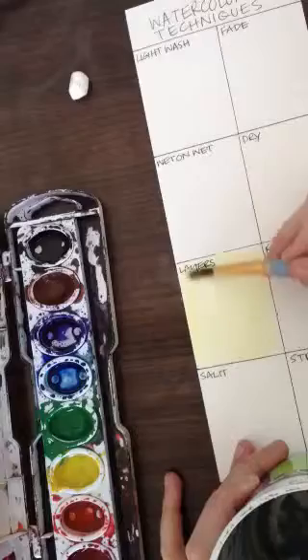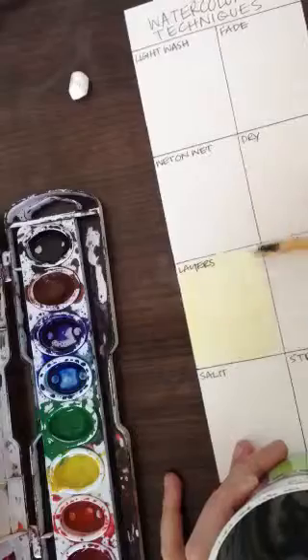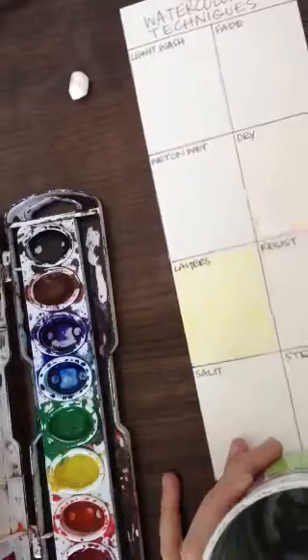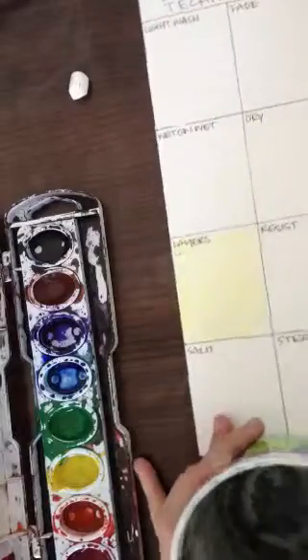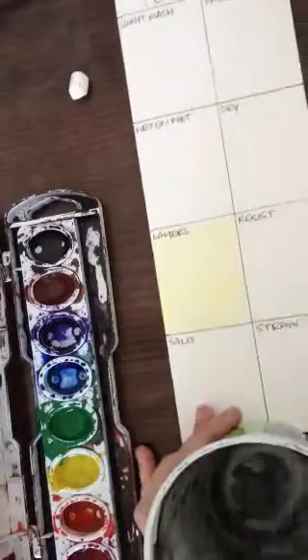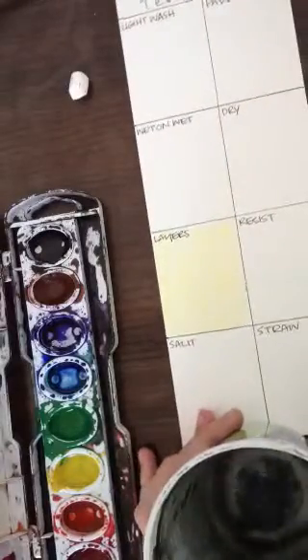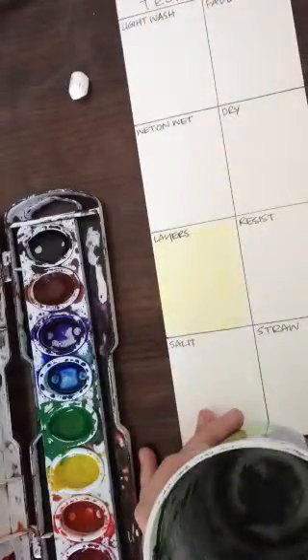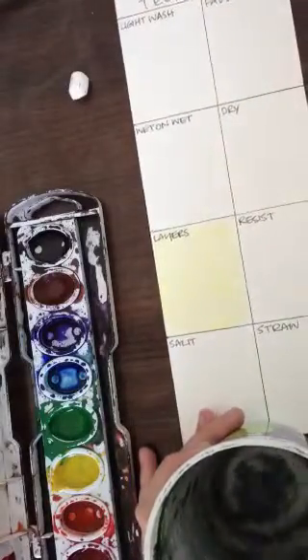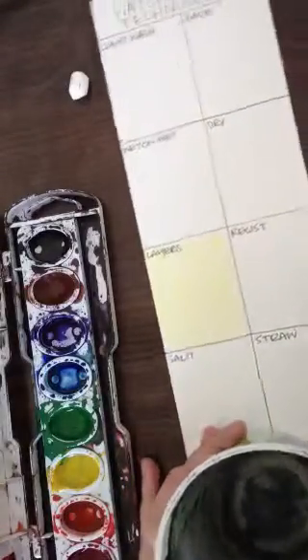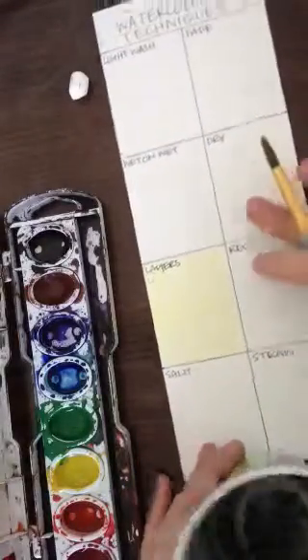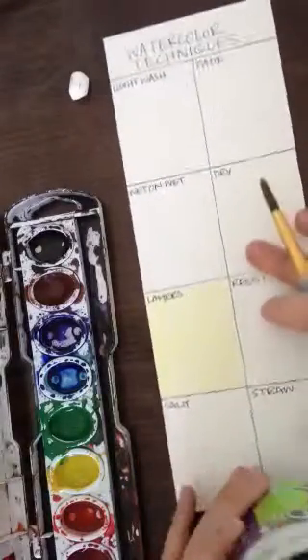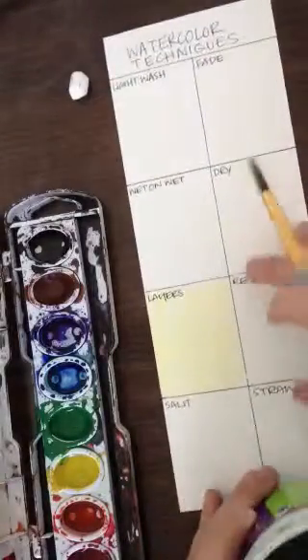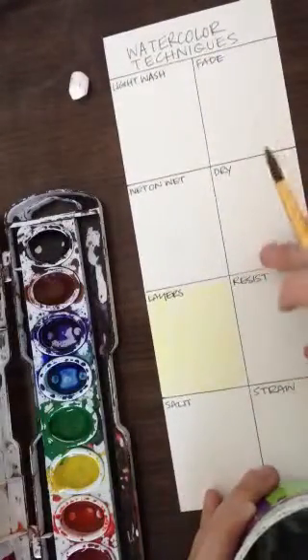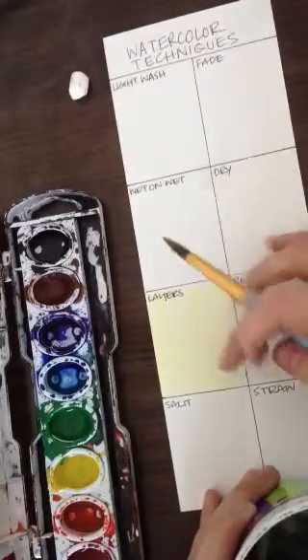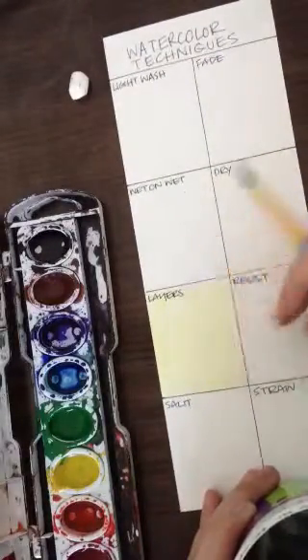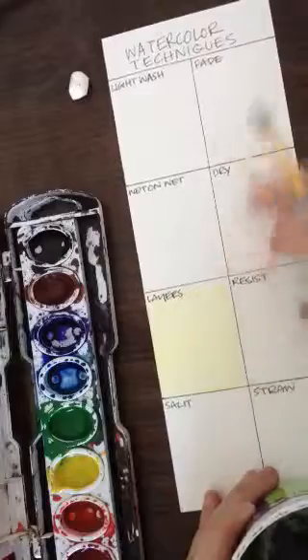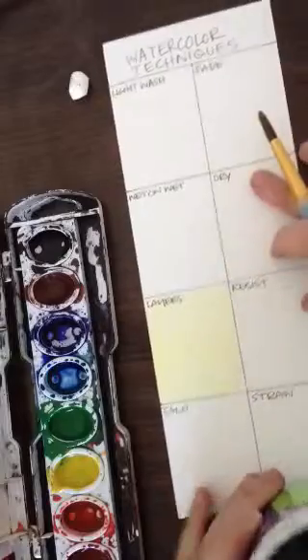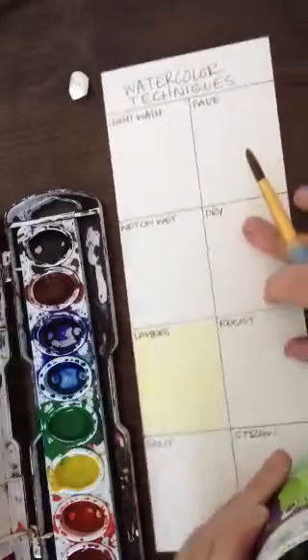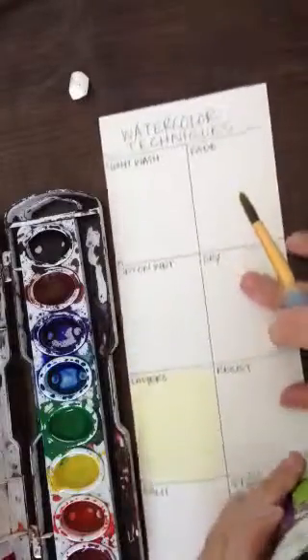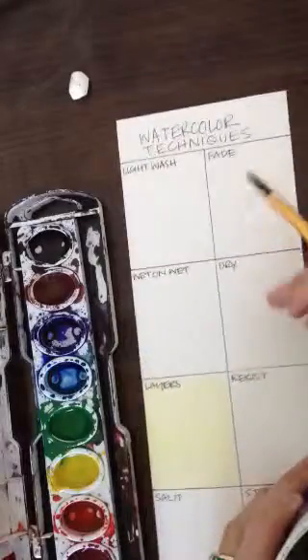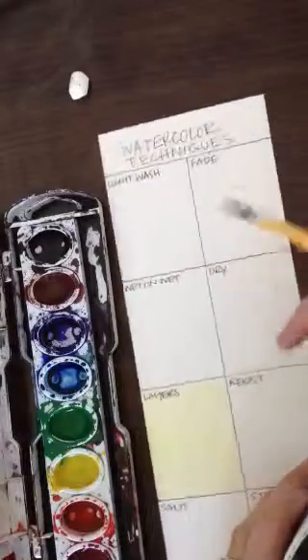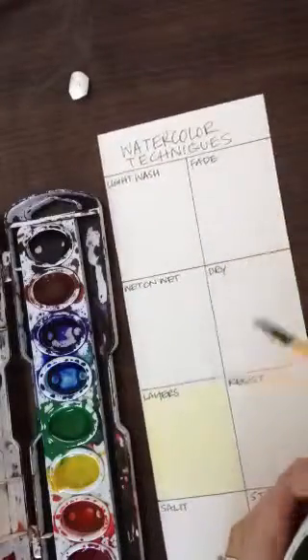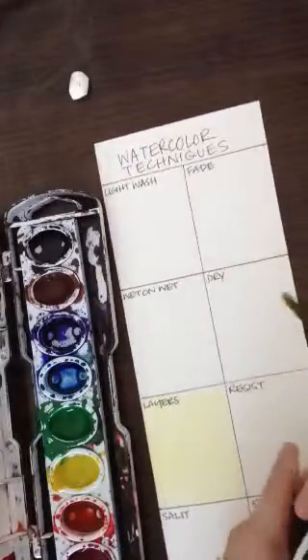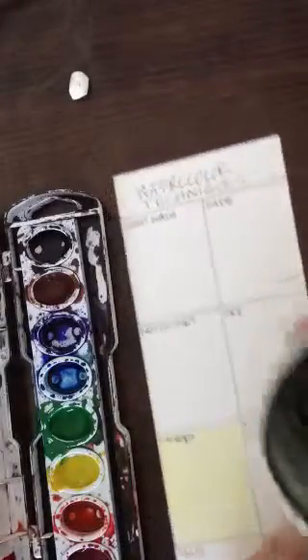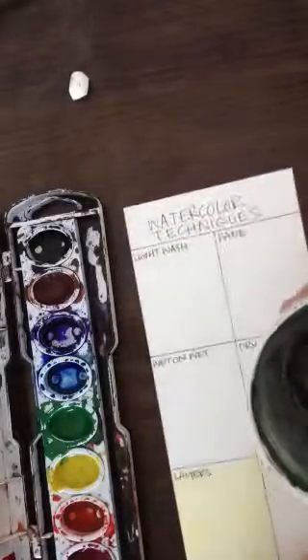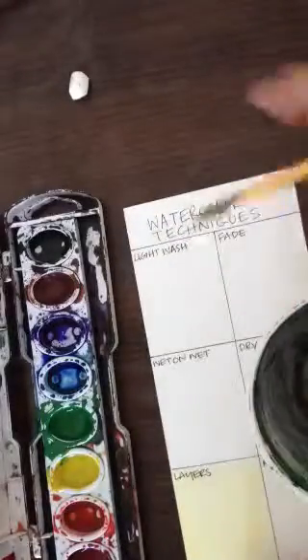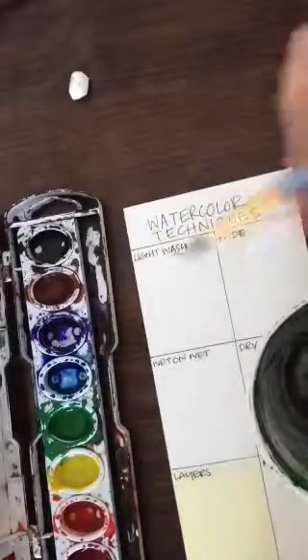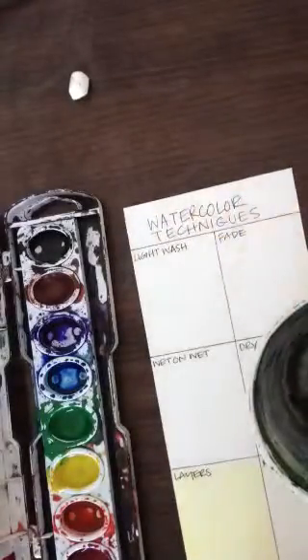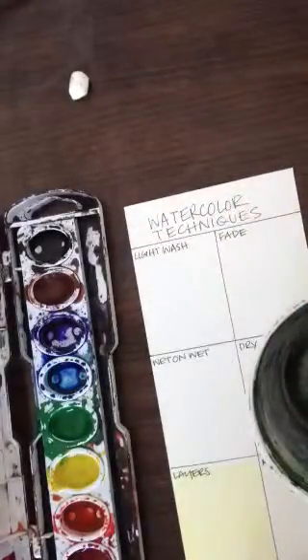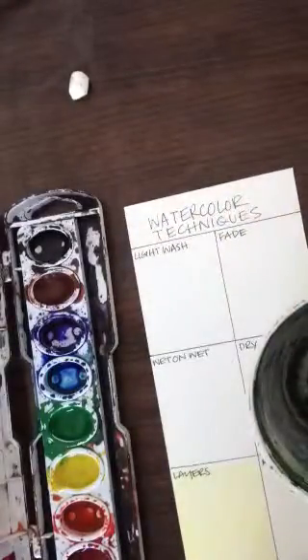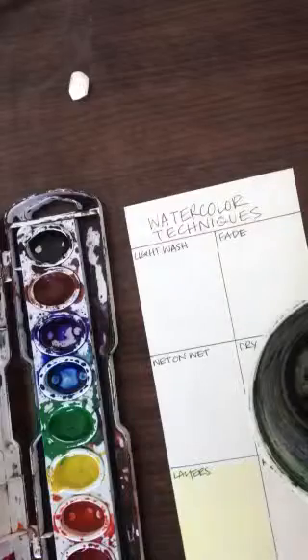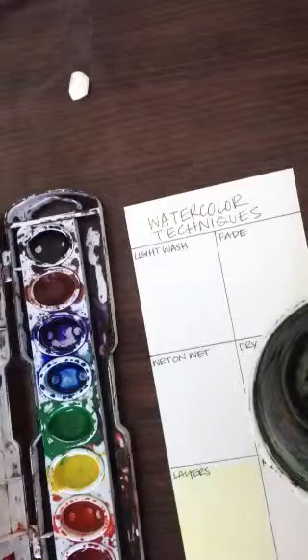I've gone ahead and put down a layer of yellow, so that it can dry and I can go on top of that. While I'm waiting for that to dry, I'm going to come up here and do a light wash.